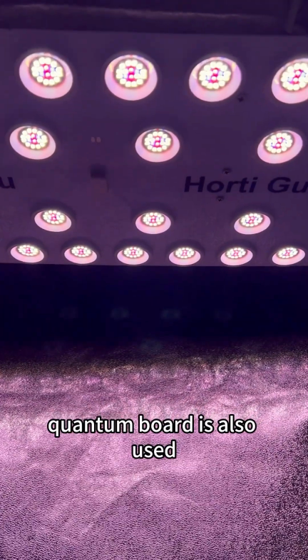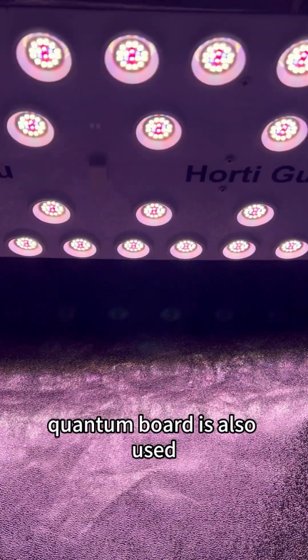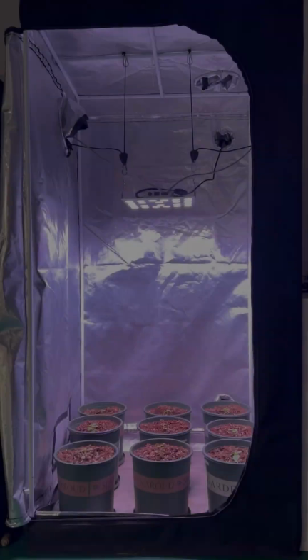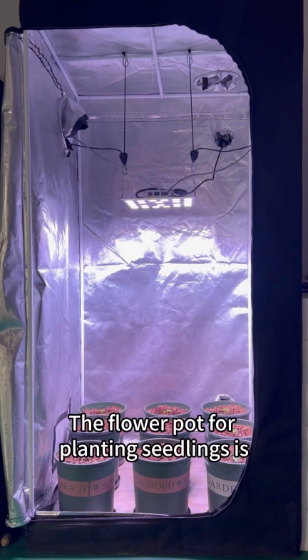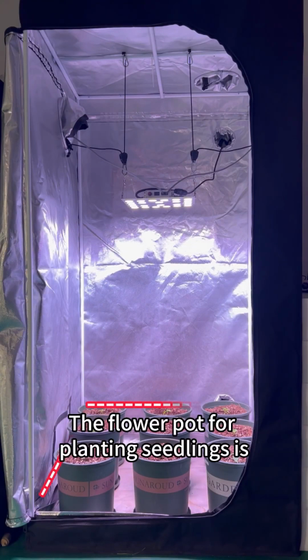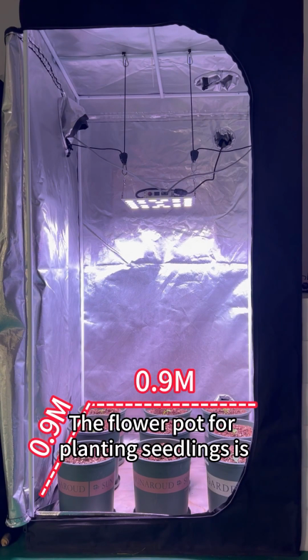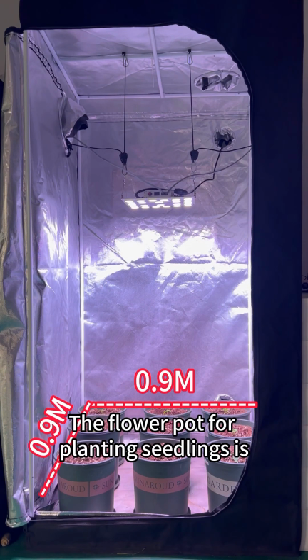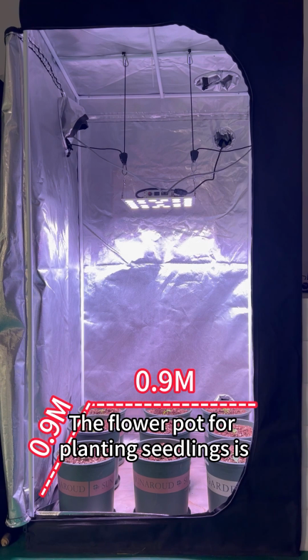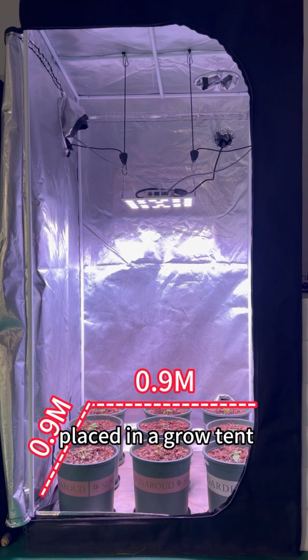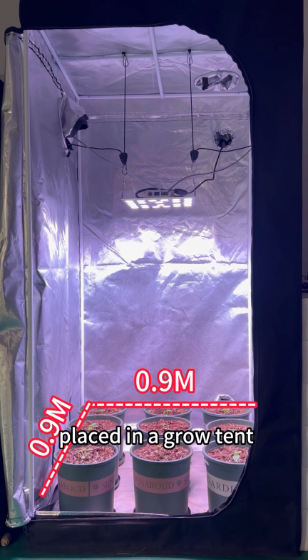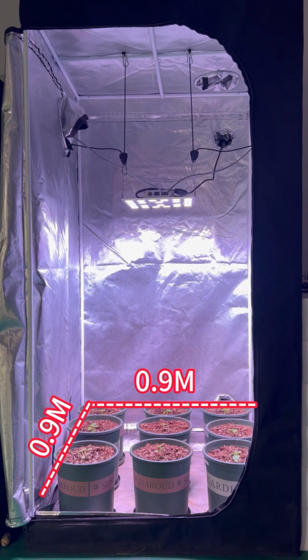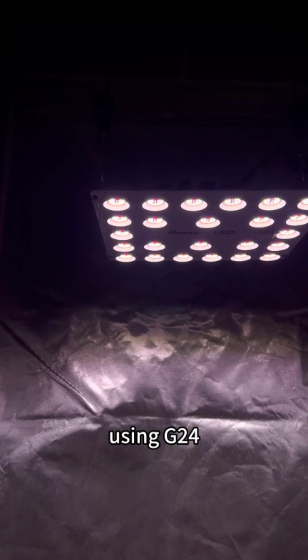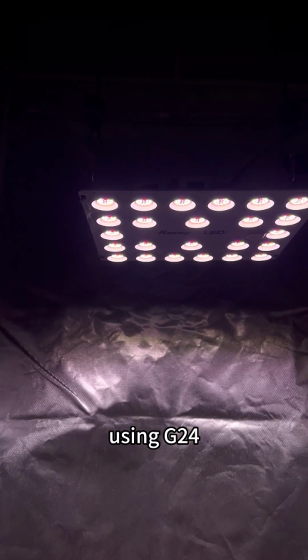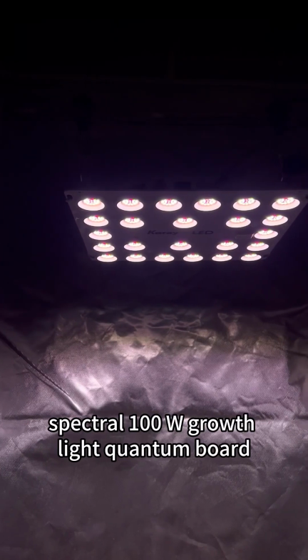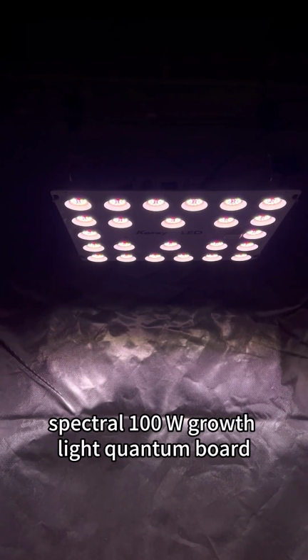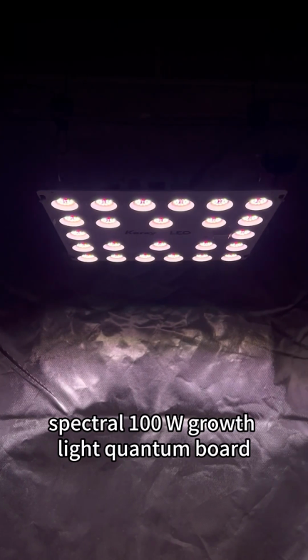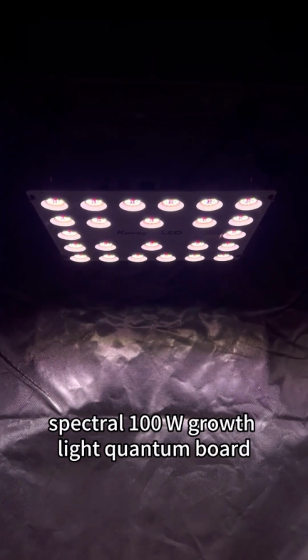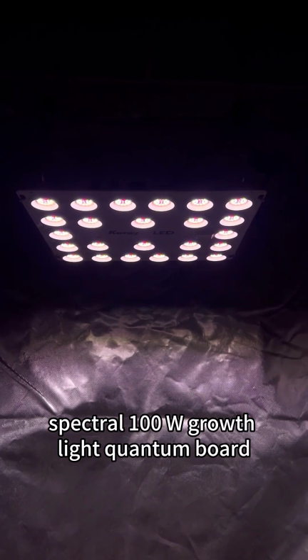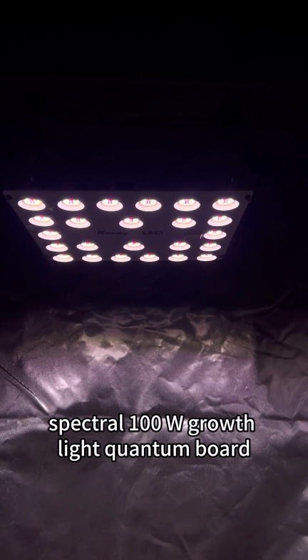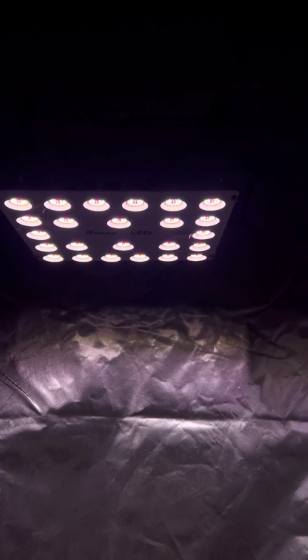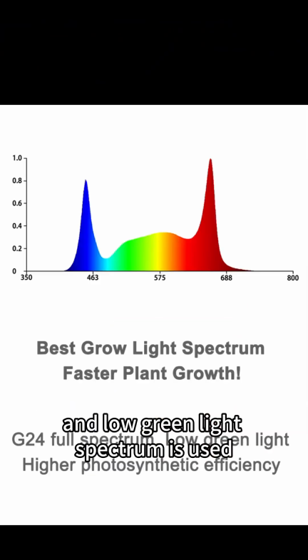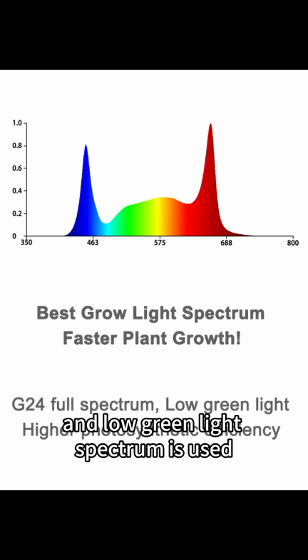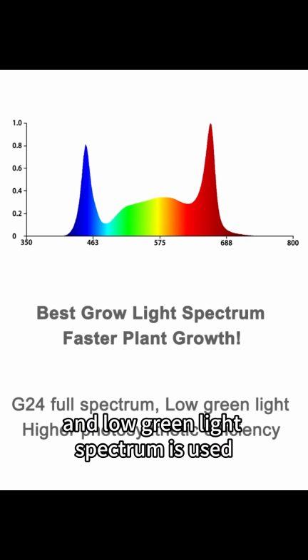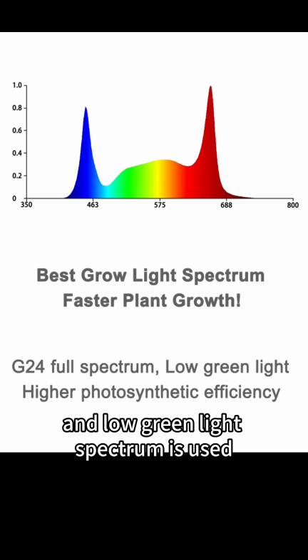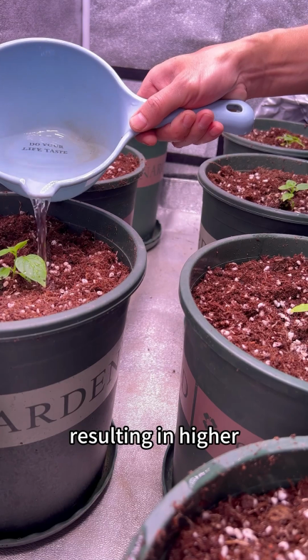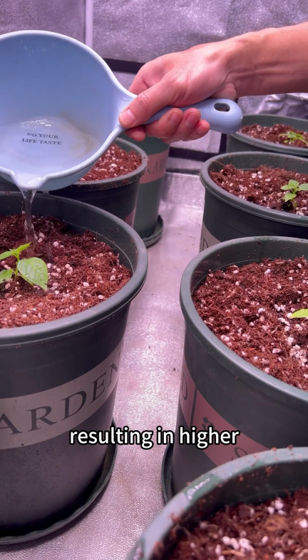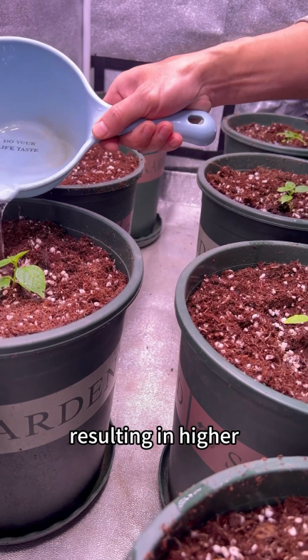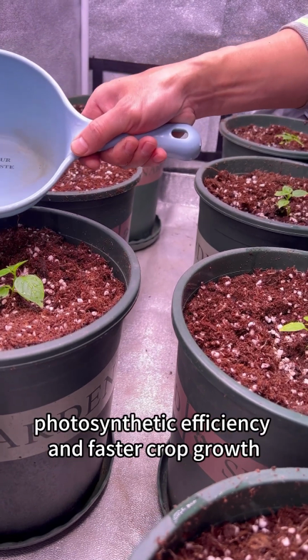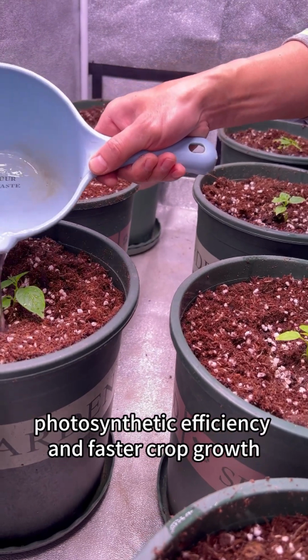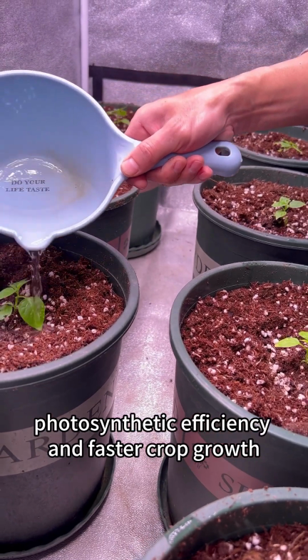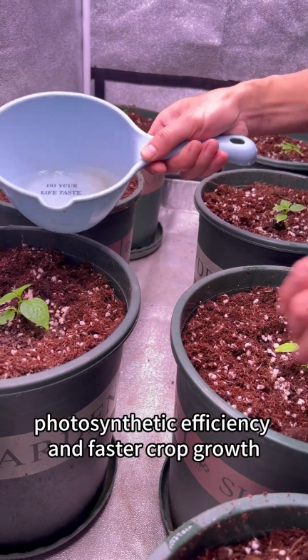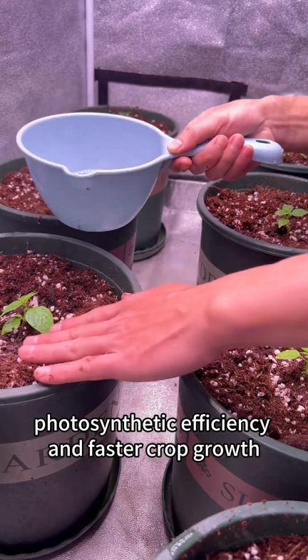The flower pot for planting seedlings is placed in a grow tent using the G24 Spectral 100-watt growth light quantum board. A low green light spectrum is used, resulting in higher photosynthetic efficiency and faster crop growth.